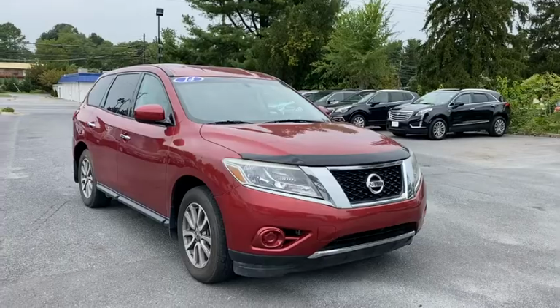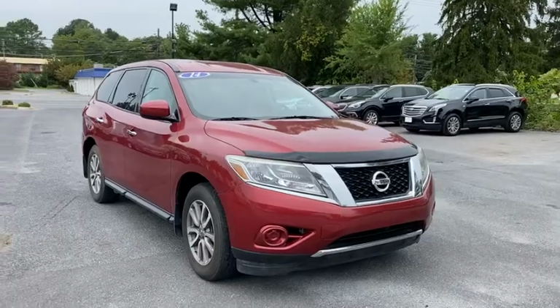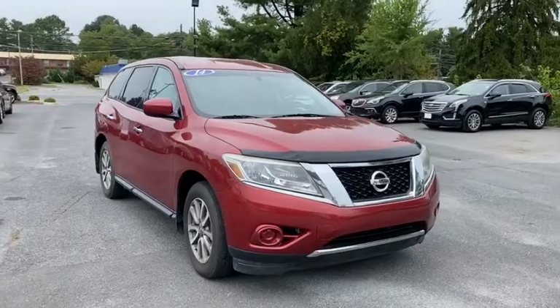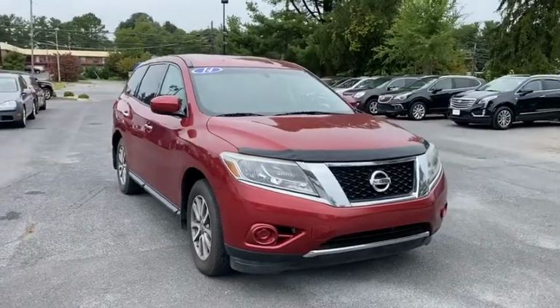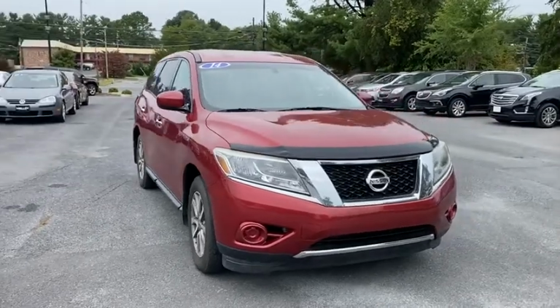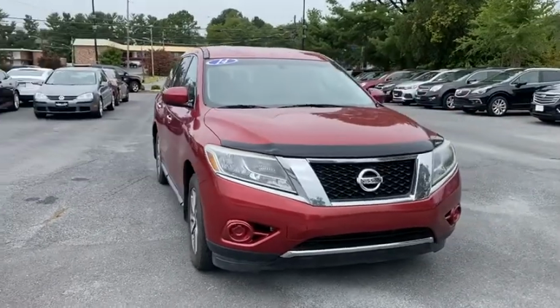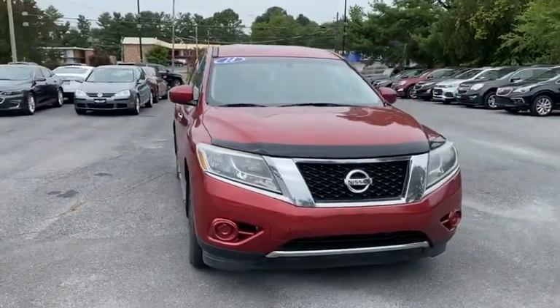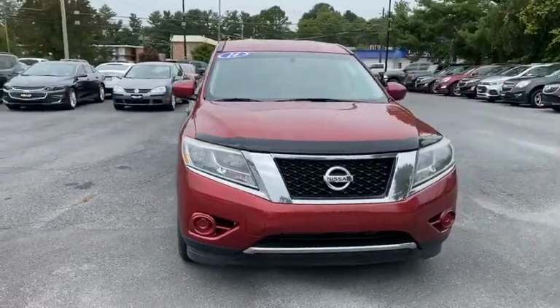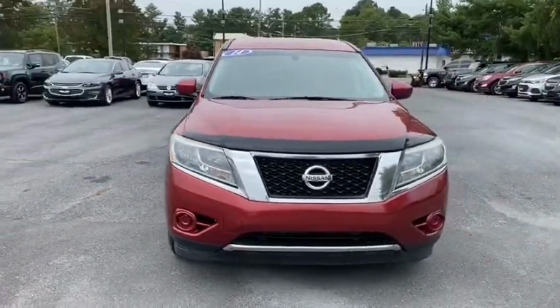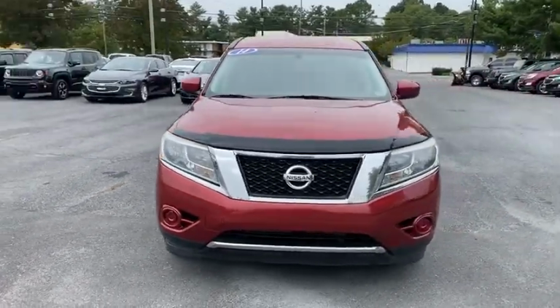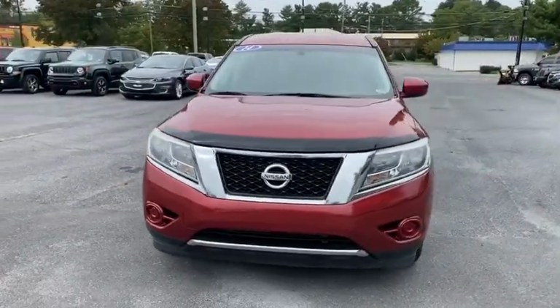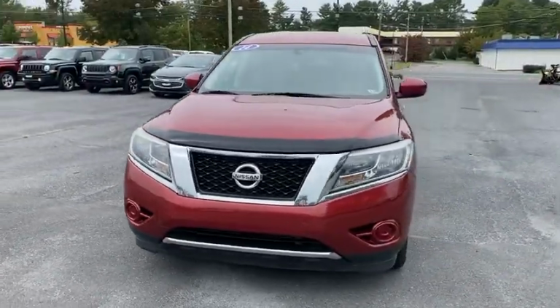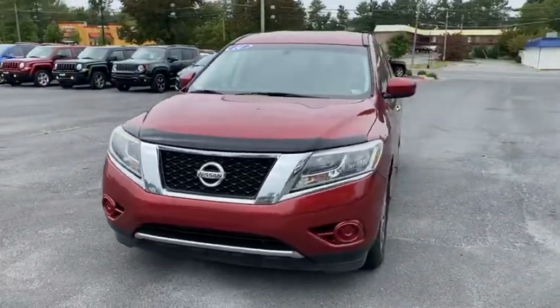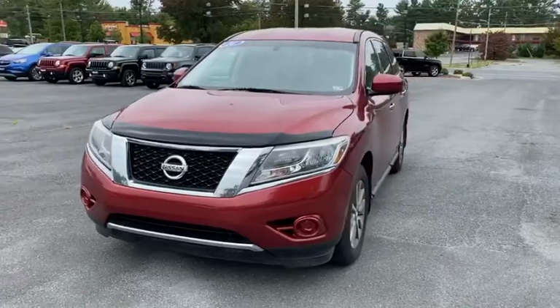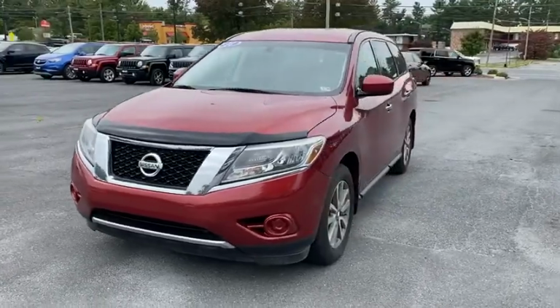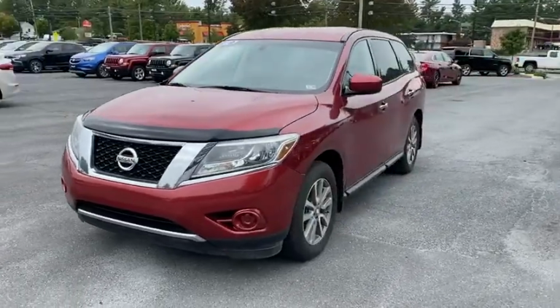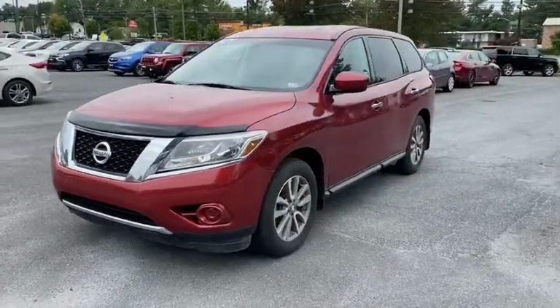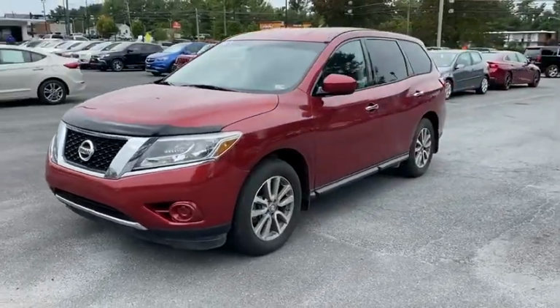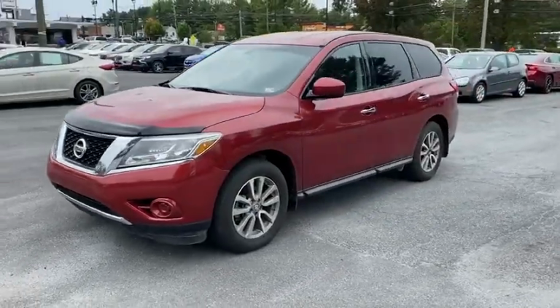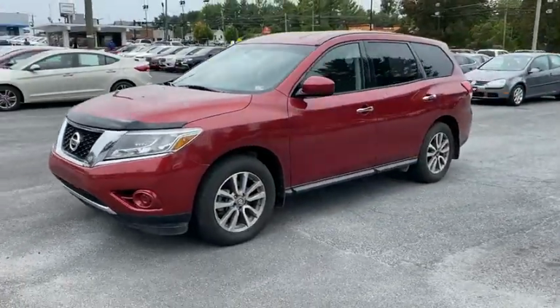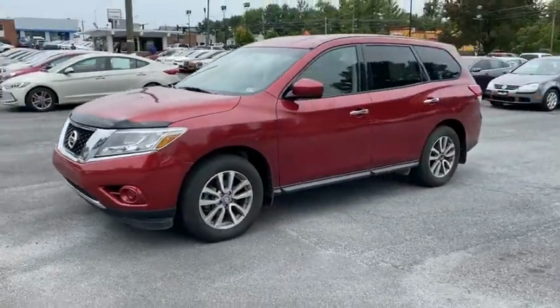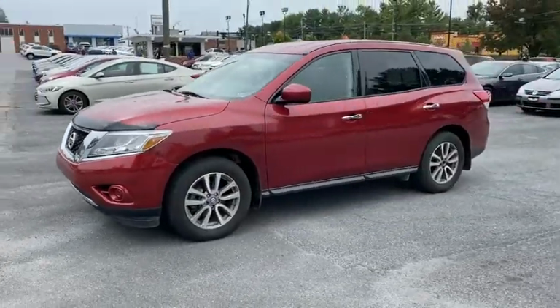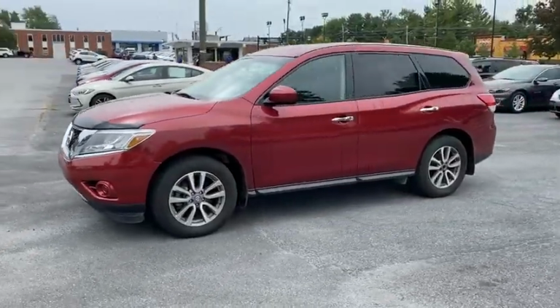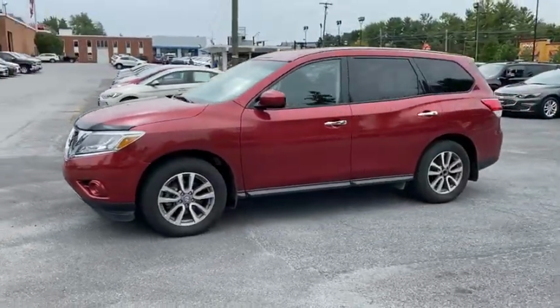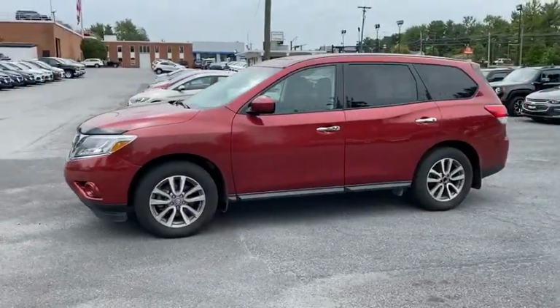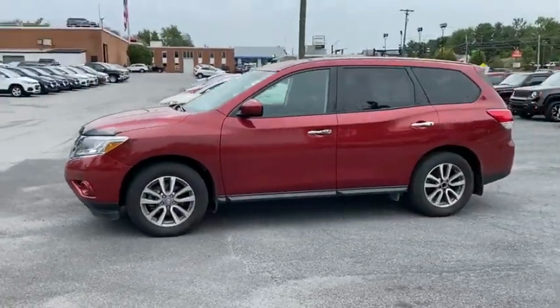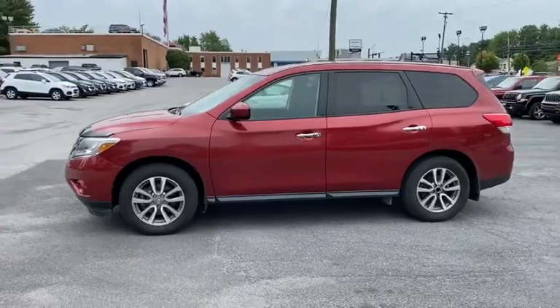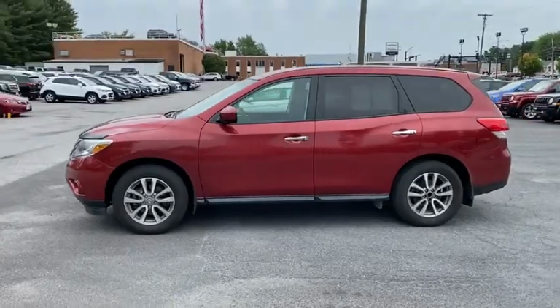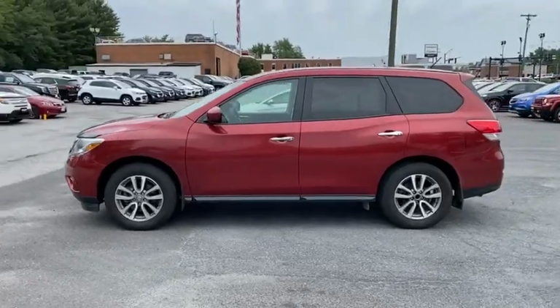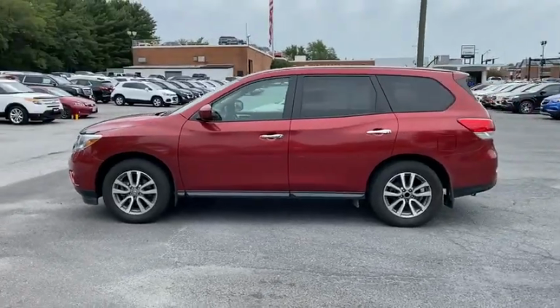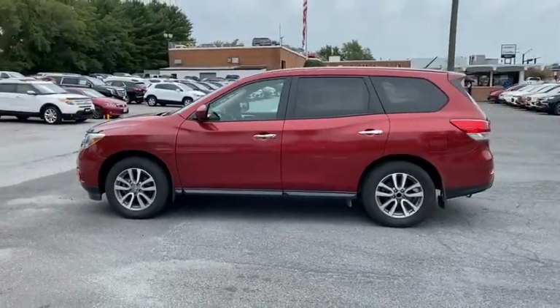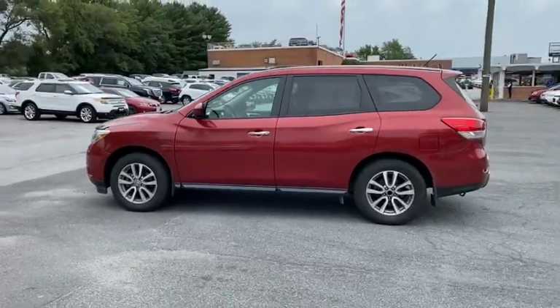Stop by and take a look at the 2014 Nissan Pathfinder. The Pathfinder has a premium interior with three rows of seating for up to seven passengers, as well as versatile seating and cargo configurations.